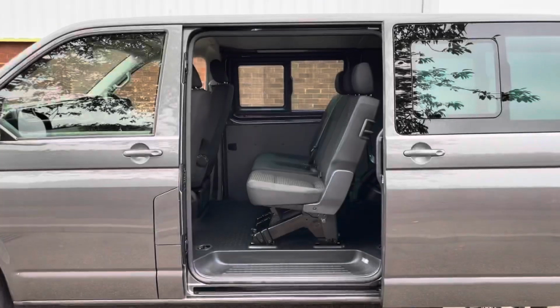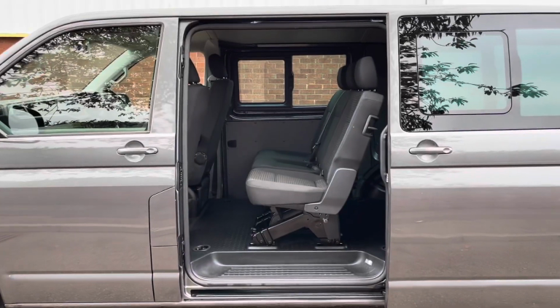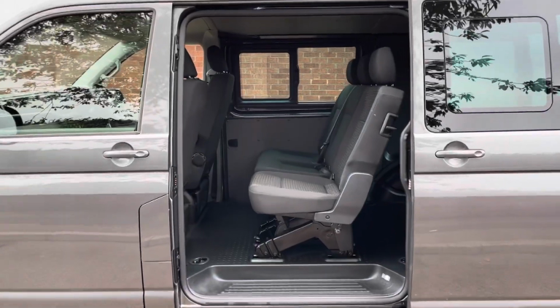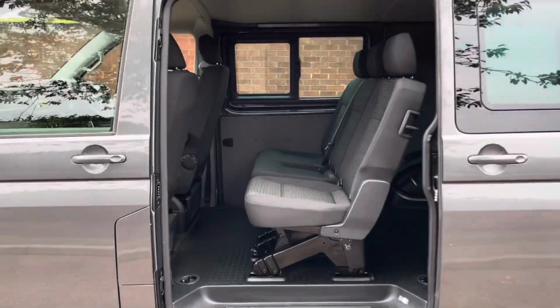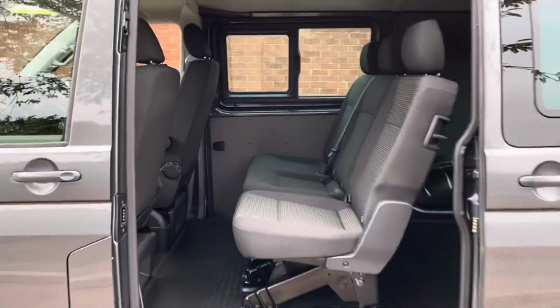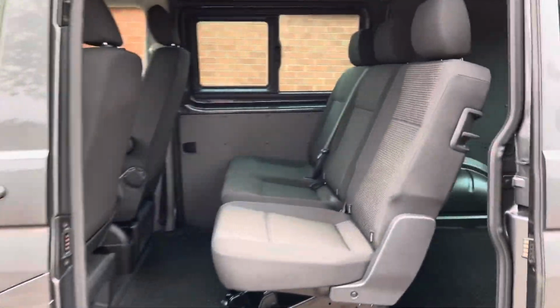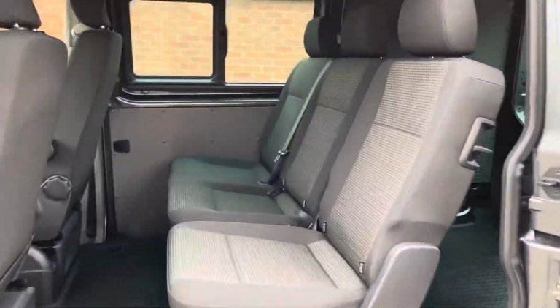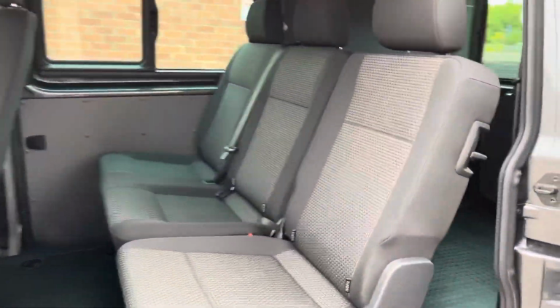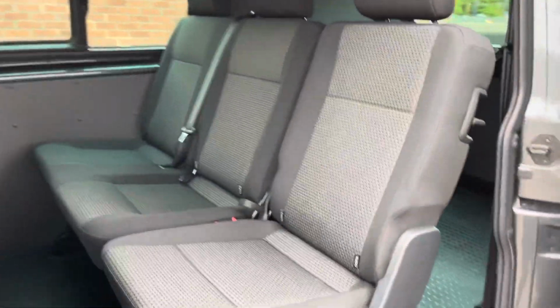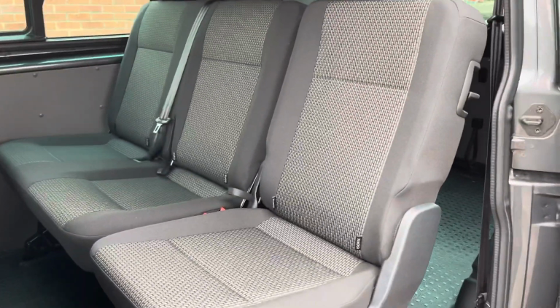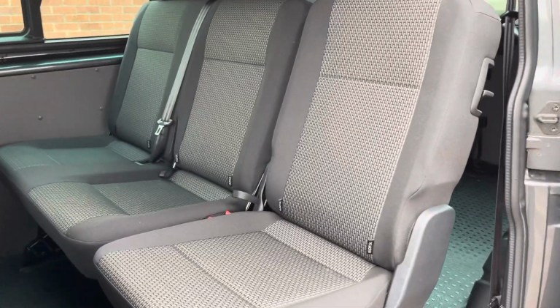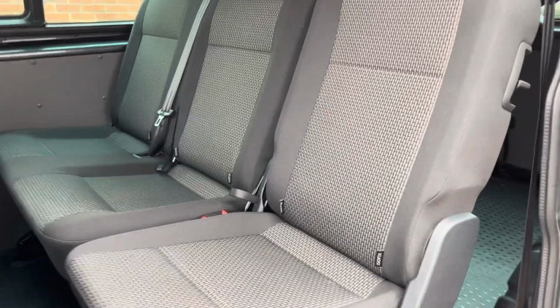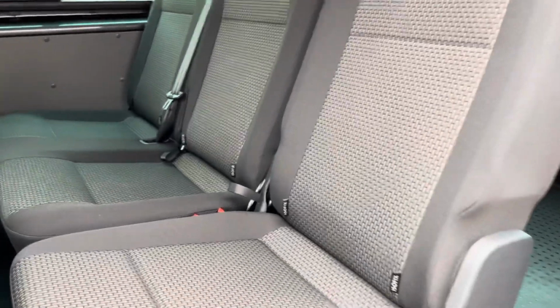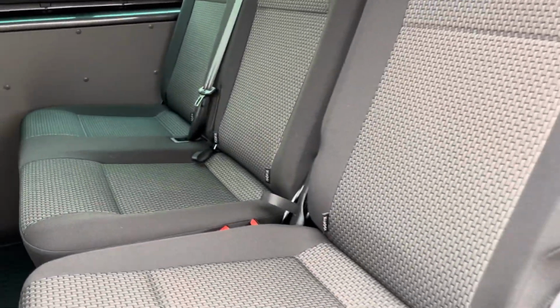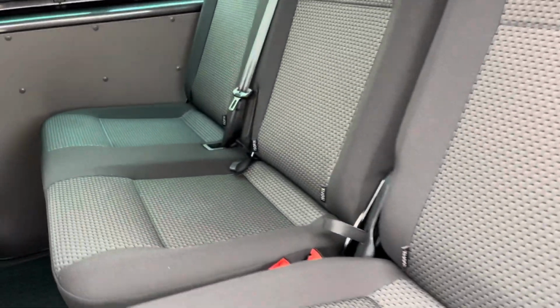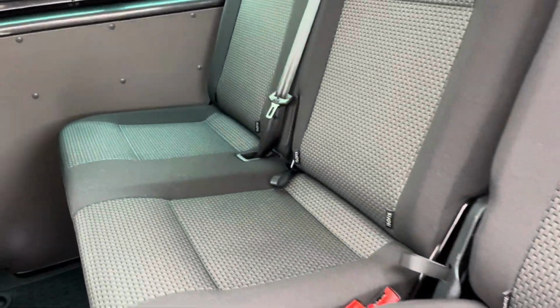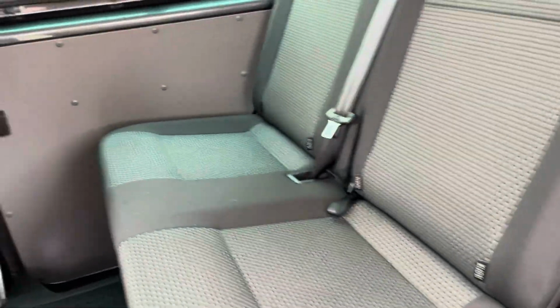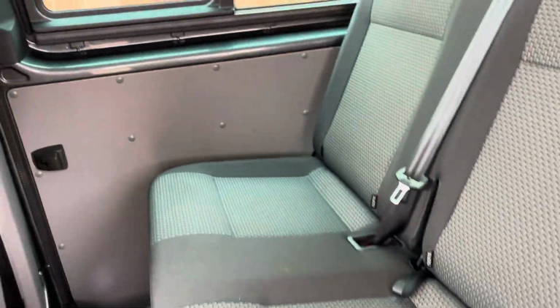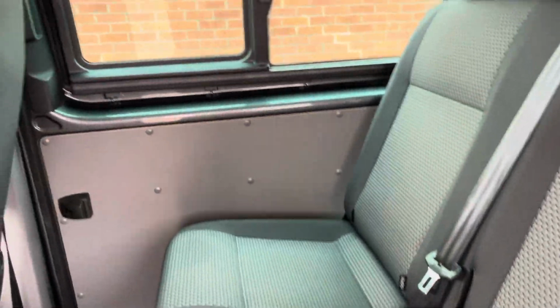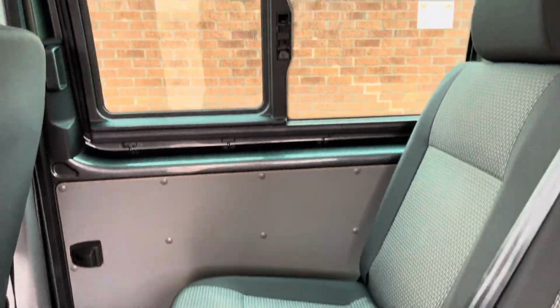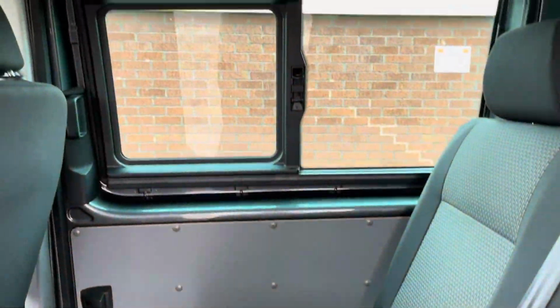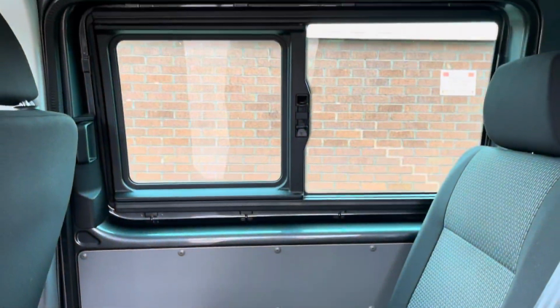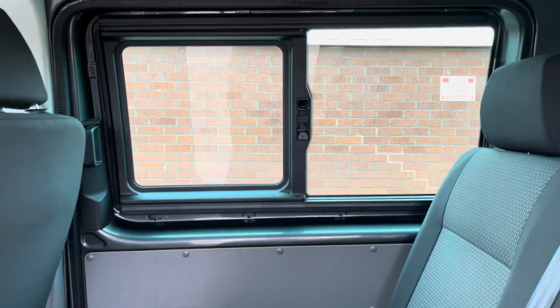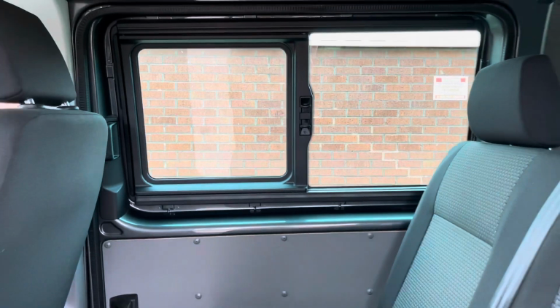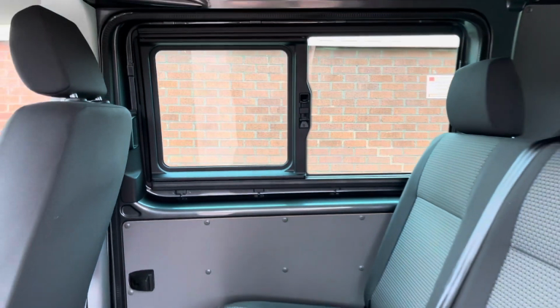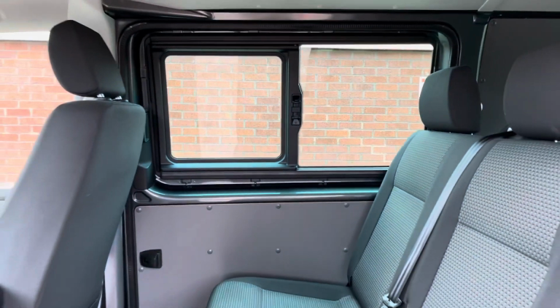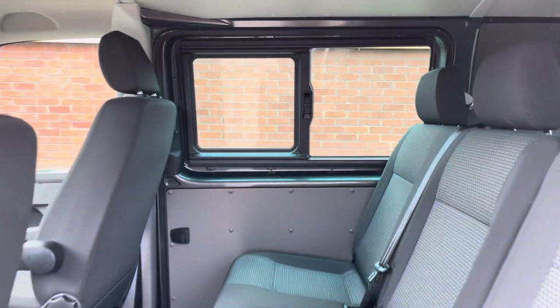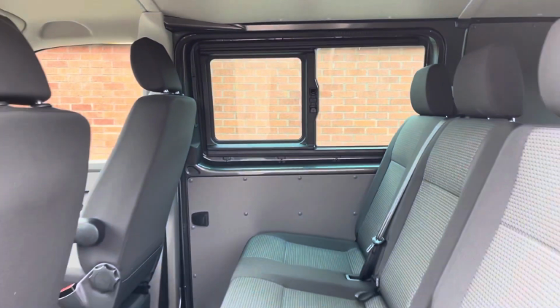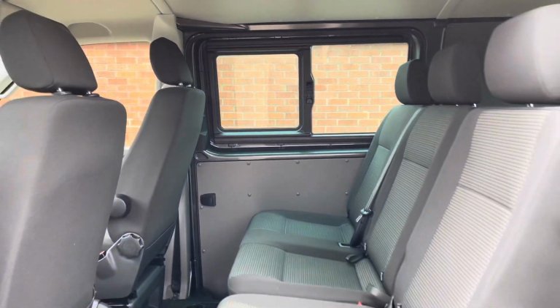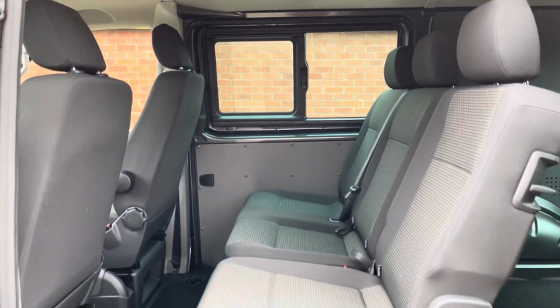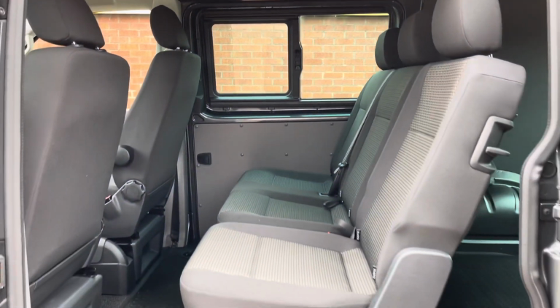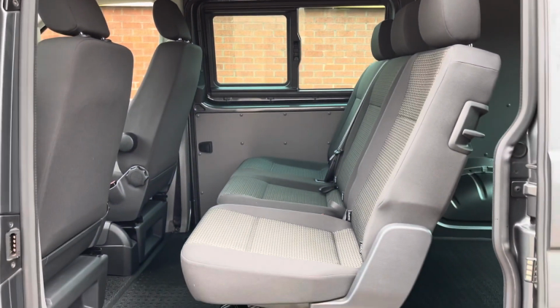I've now opened the sliding door, so you can see the rear seats at the back of the Combi. It's fitted with ISOFIX anchorage points, which is ideal for the correct child seat. As you can see, there's also a sliding window on the sliding door.